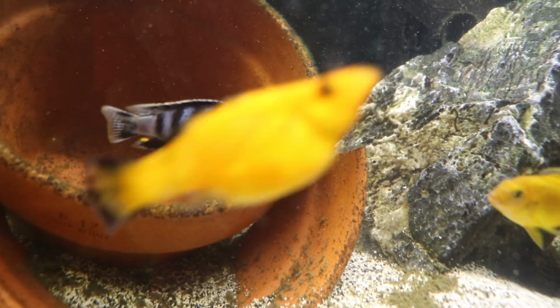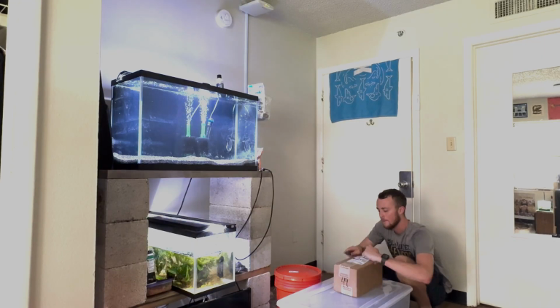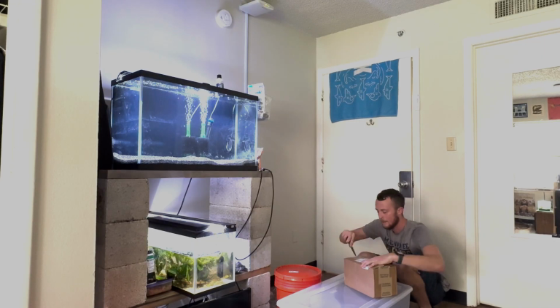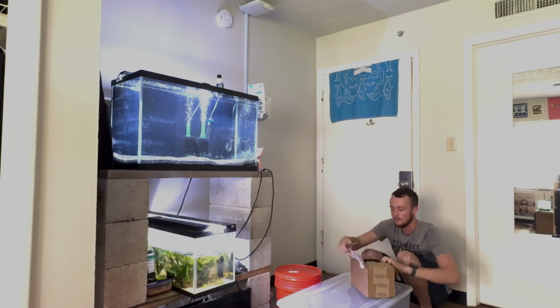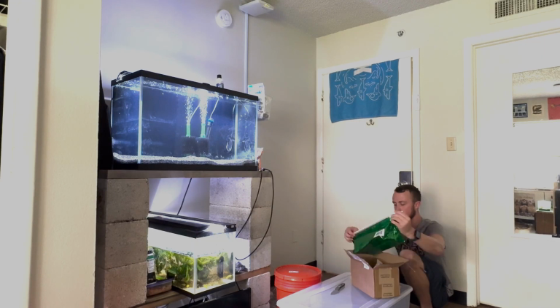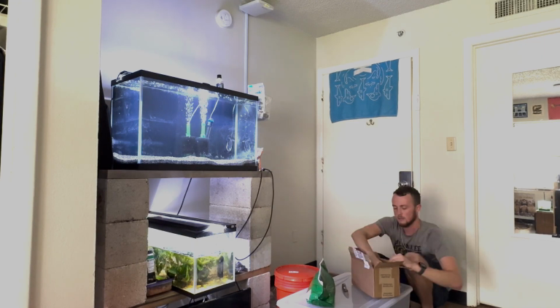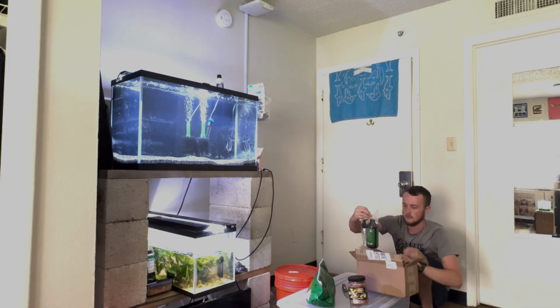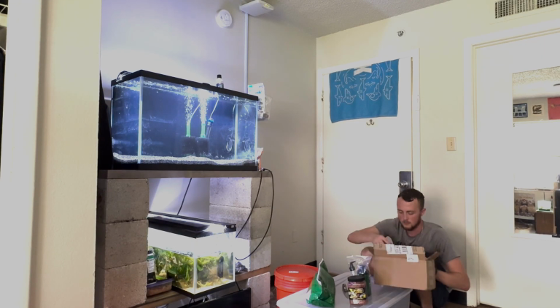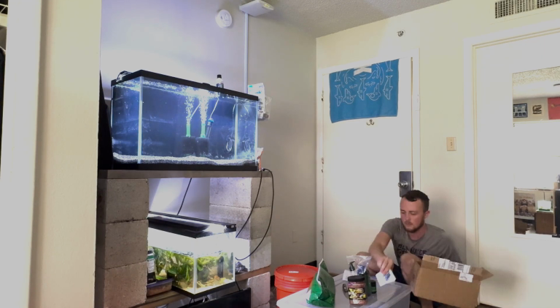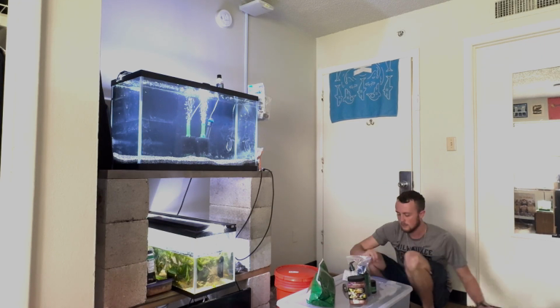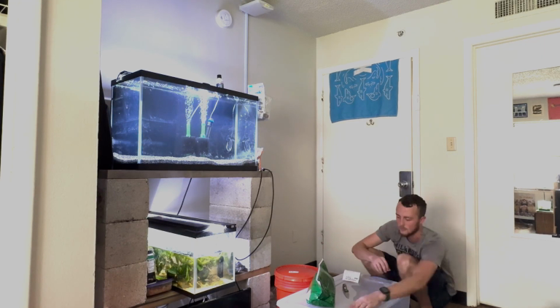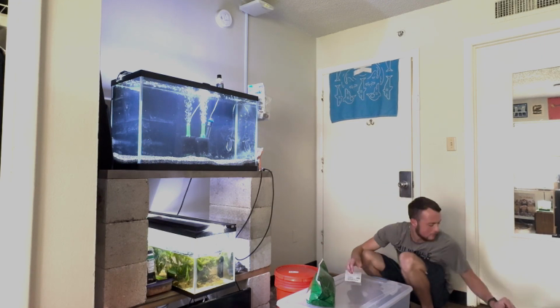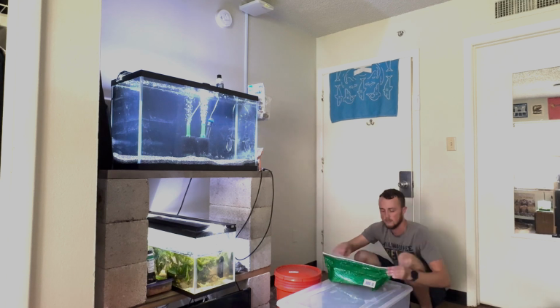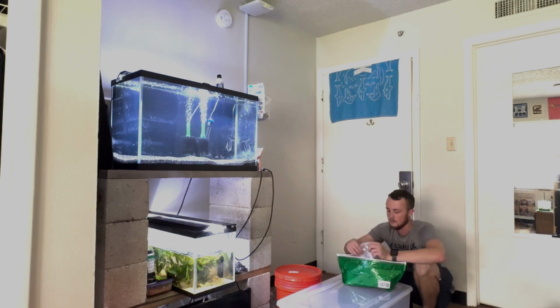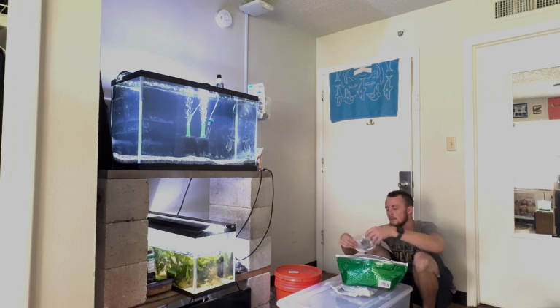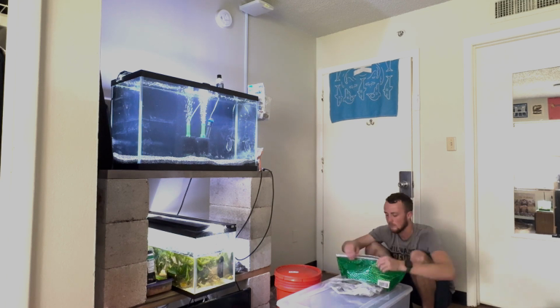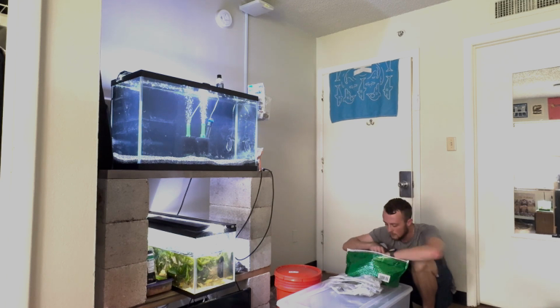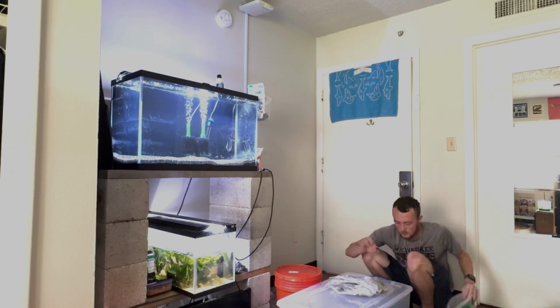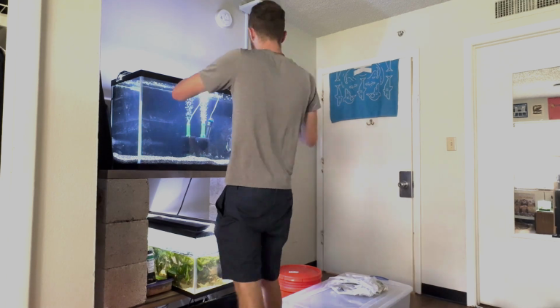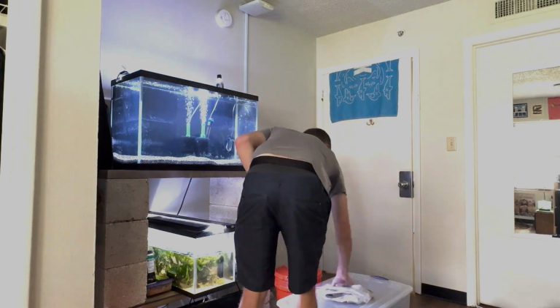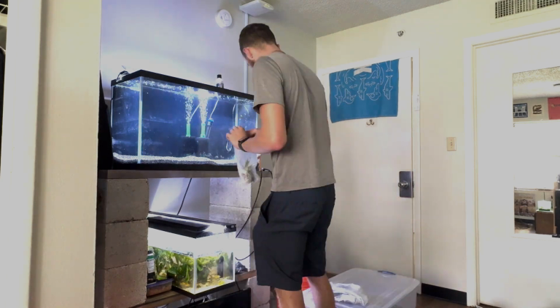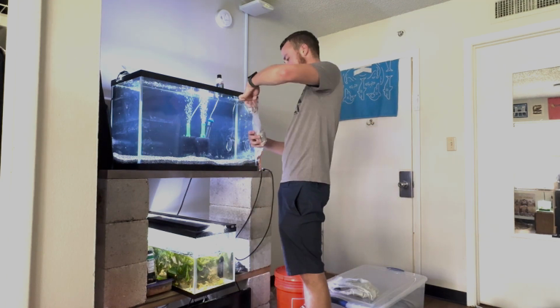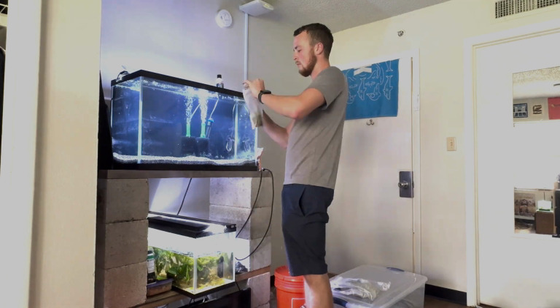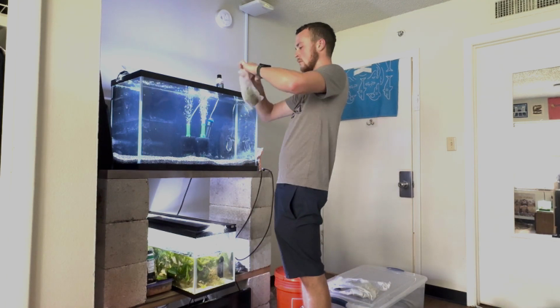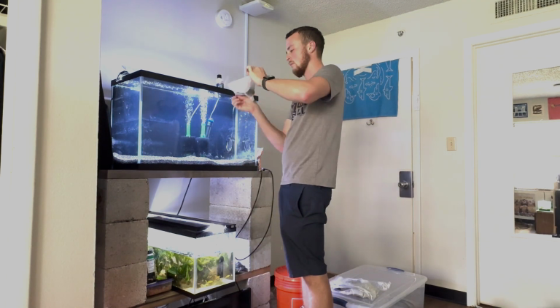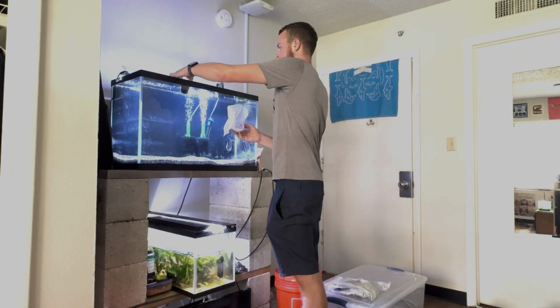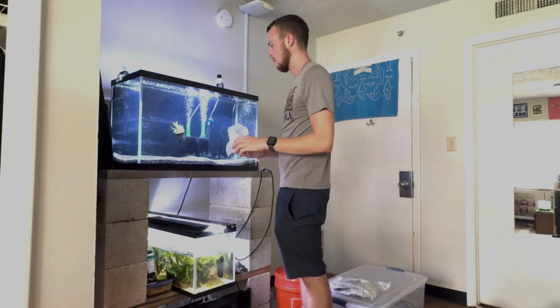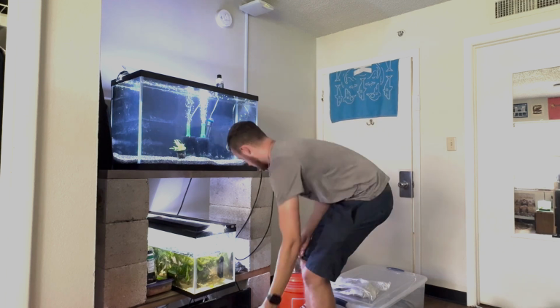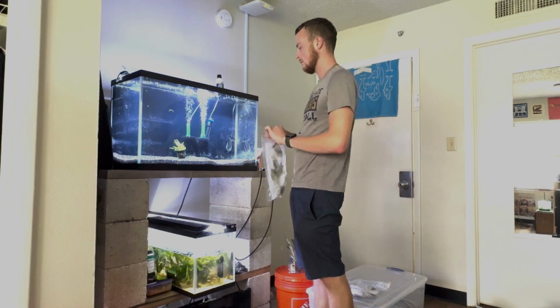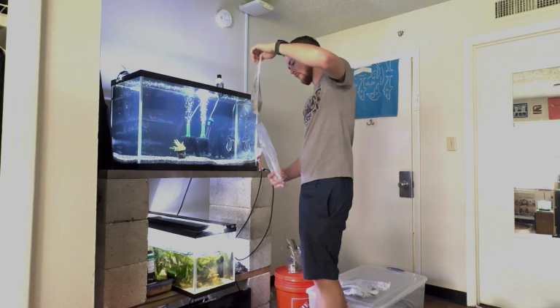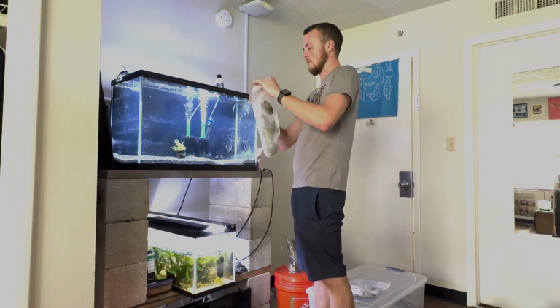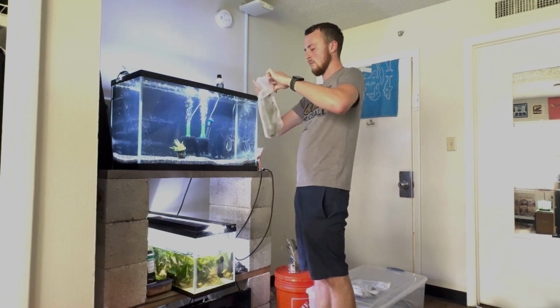So the next time I transport fish, I'm going to make sure the buckets don't overheat. Or if I think they're going to overheat, I won't transport those fish — I'll sell them or give them to someone else.